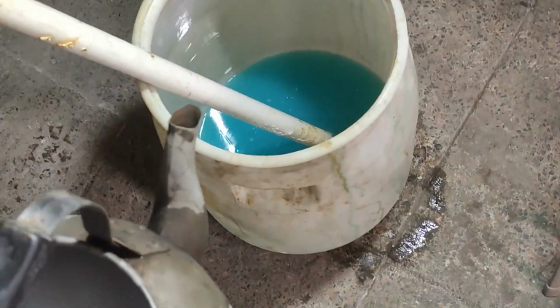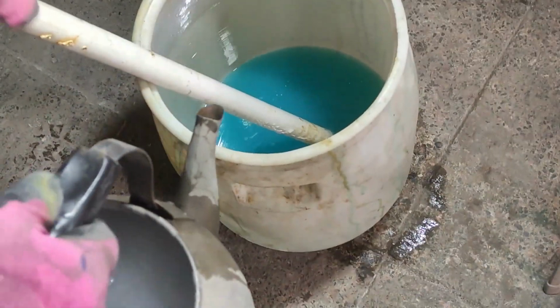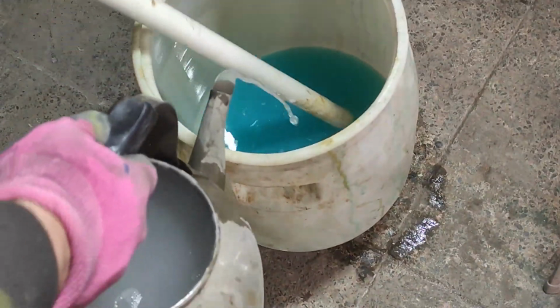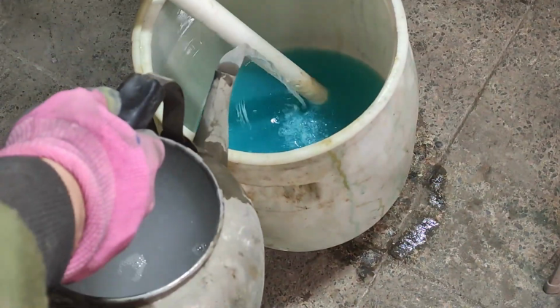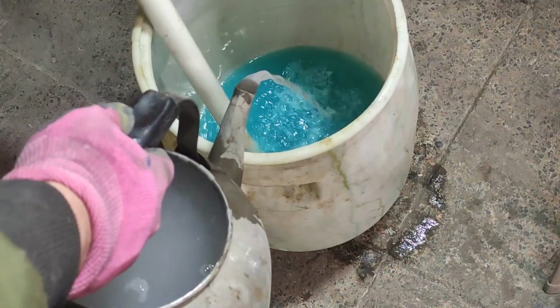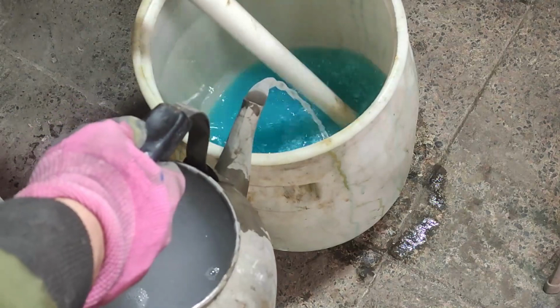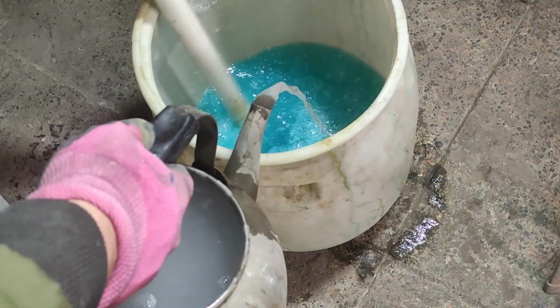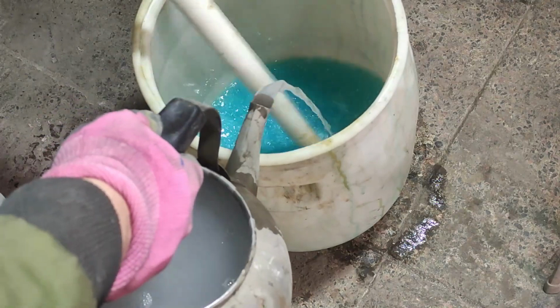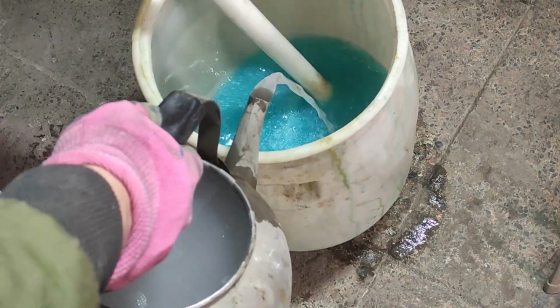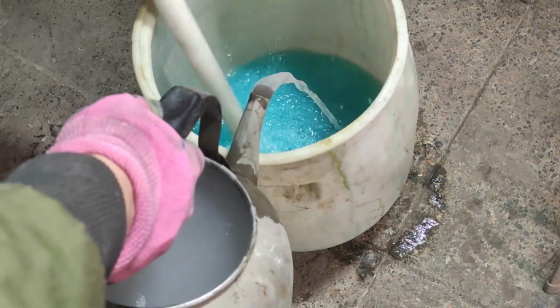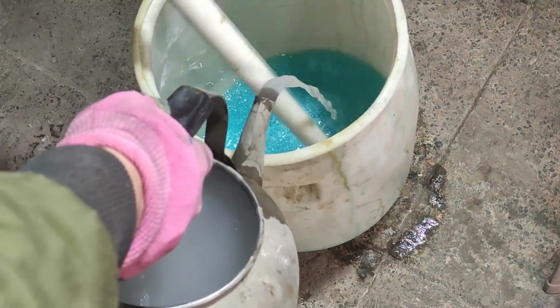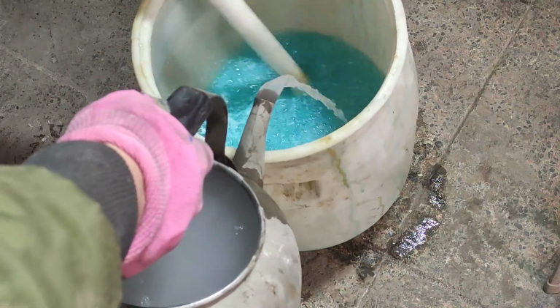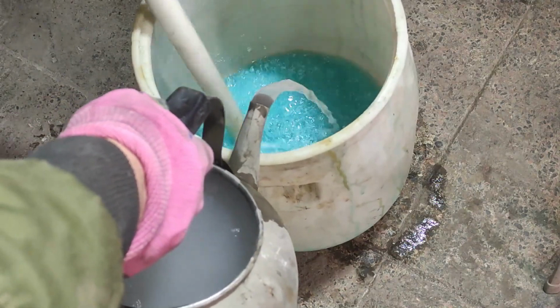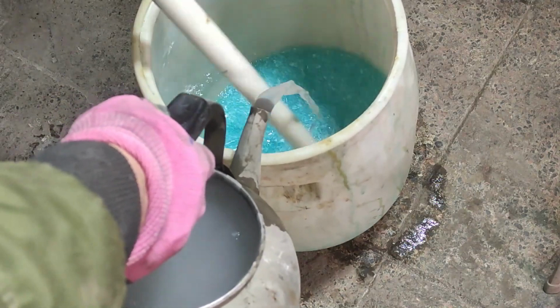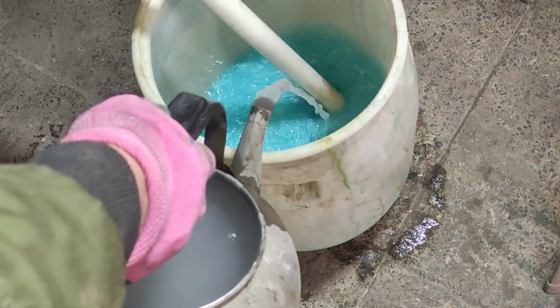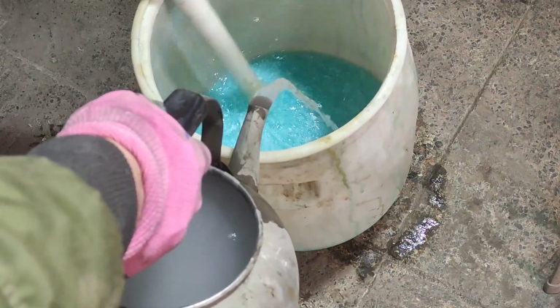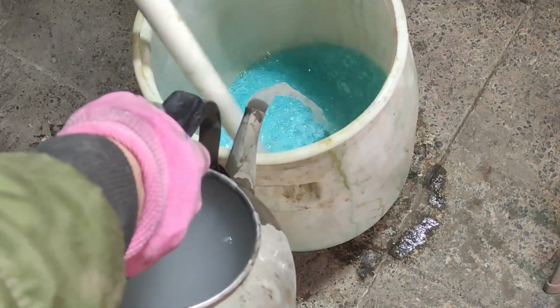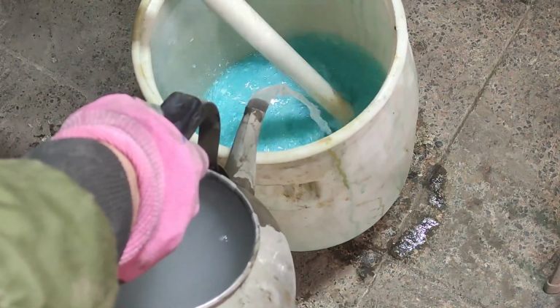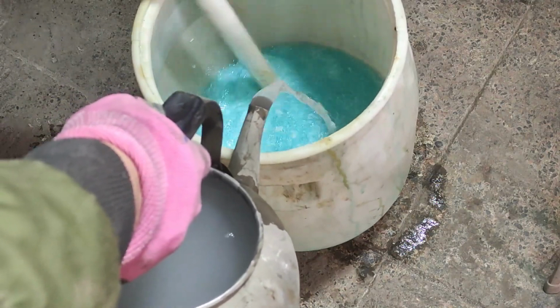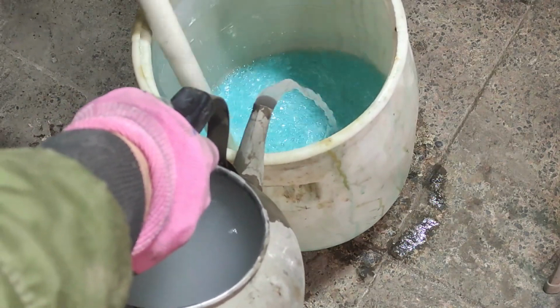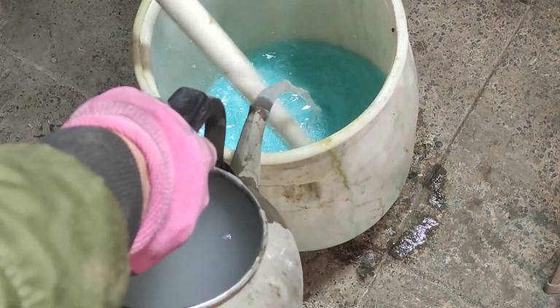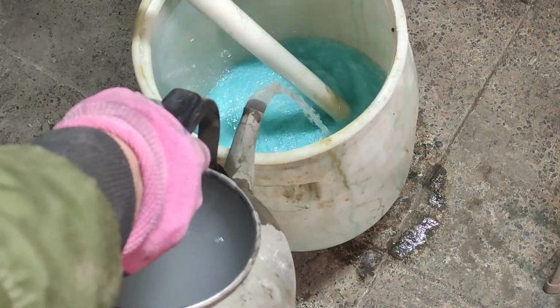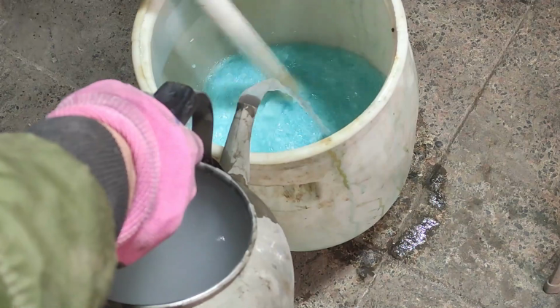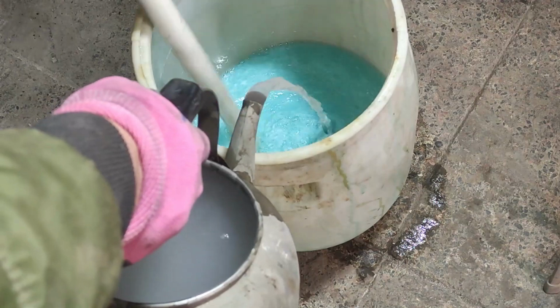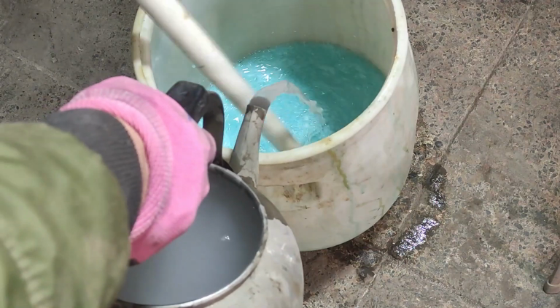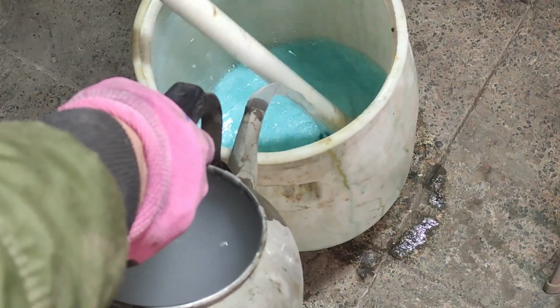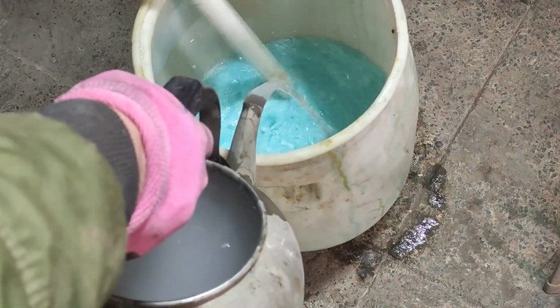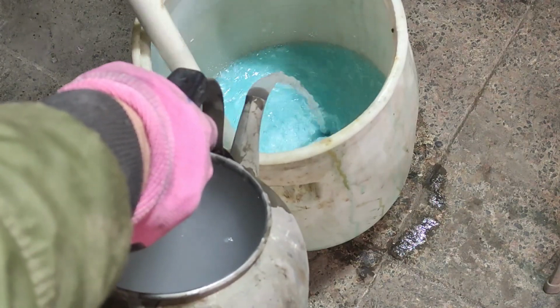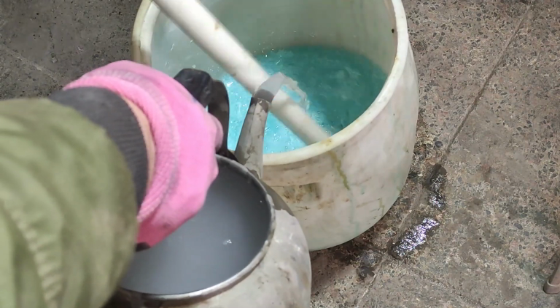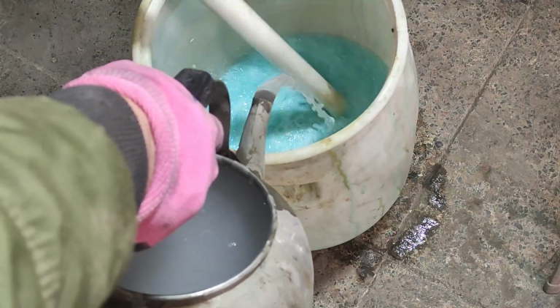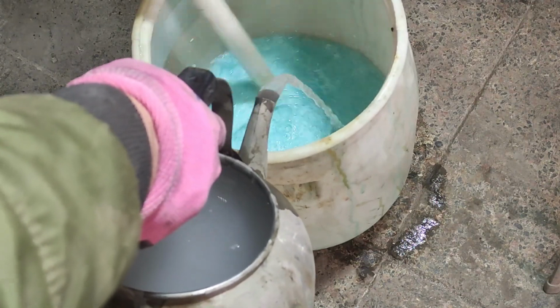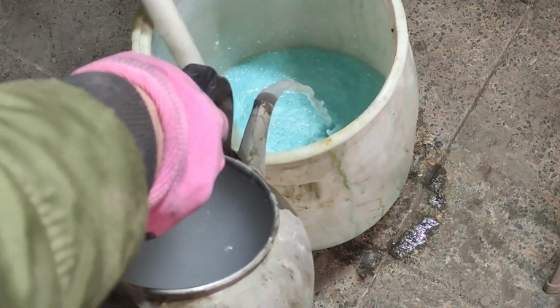Now it's time to recover the silver and see if I've lost any or gained more. To do so, I started adding a saturated table salt solution to precipitate silver chloride.